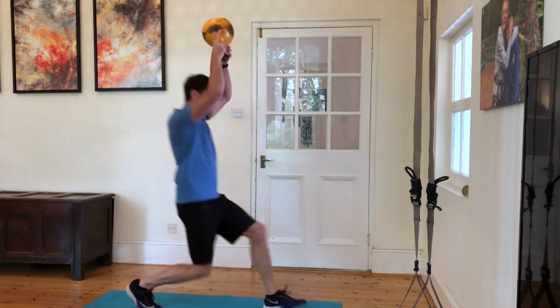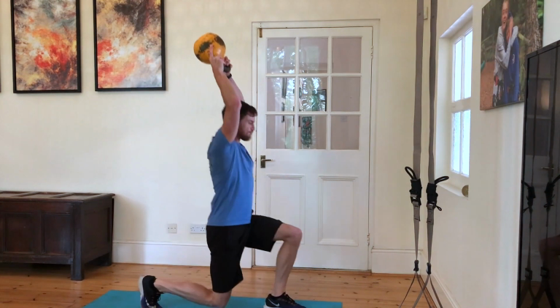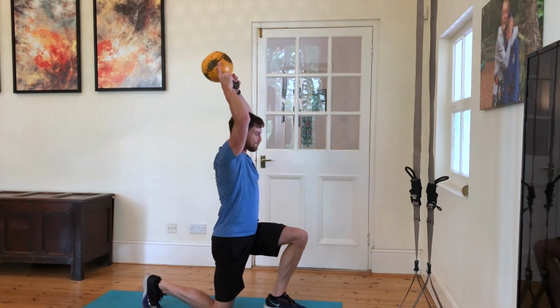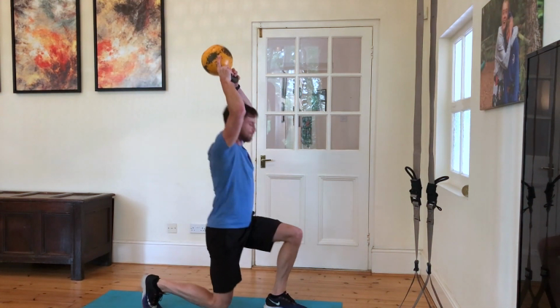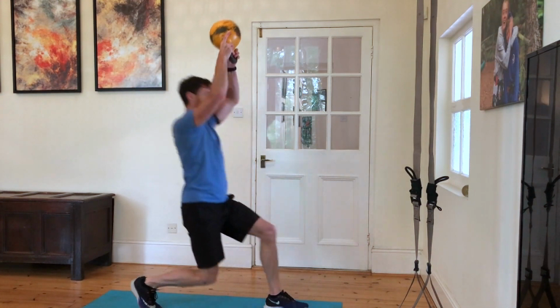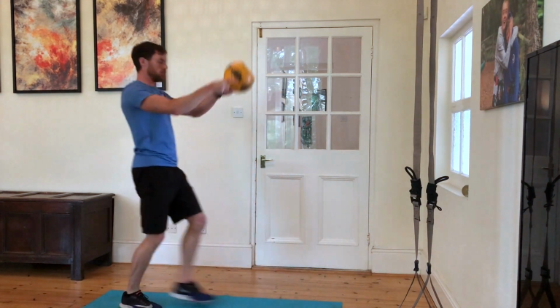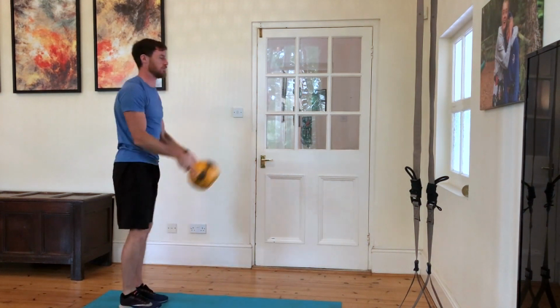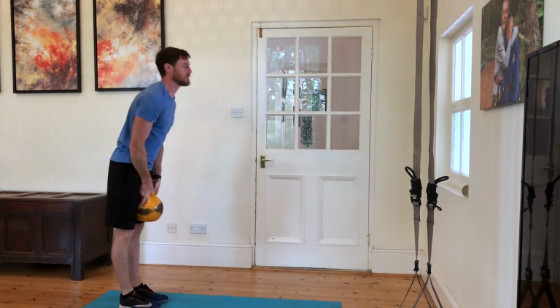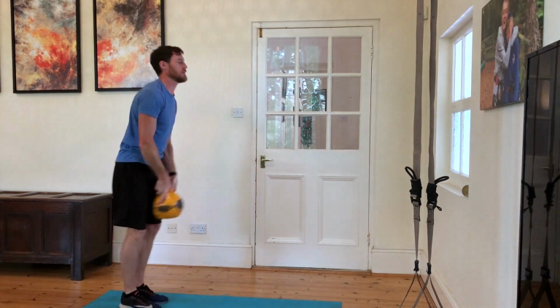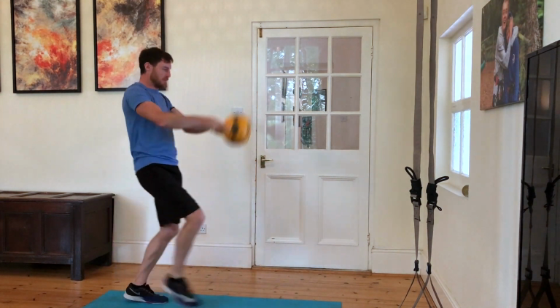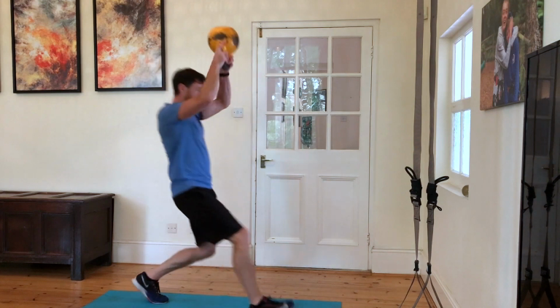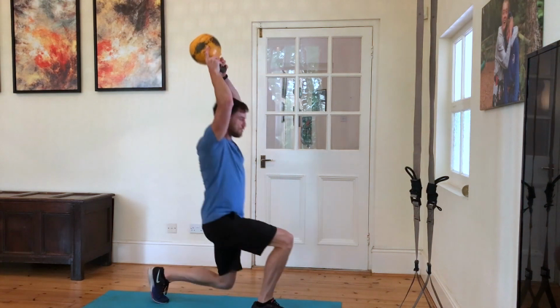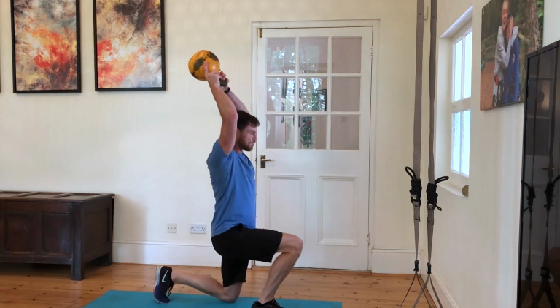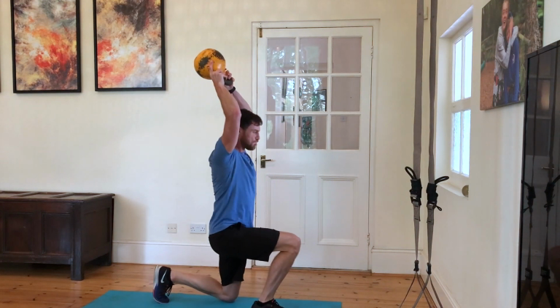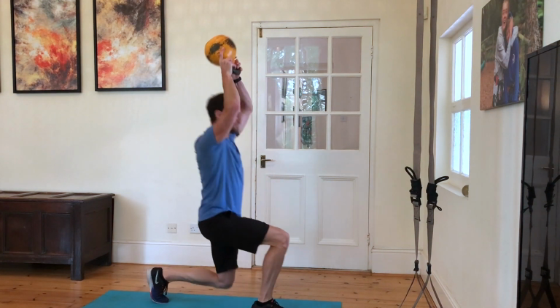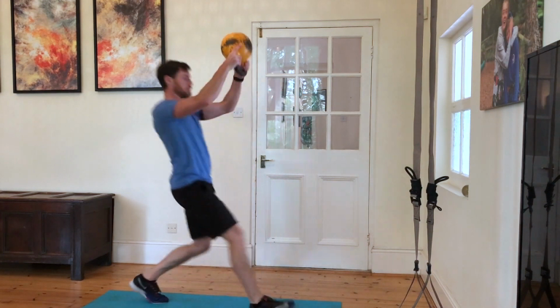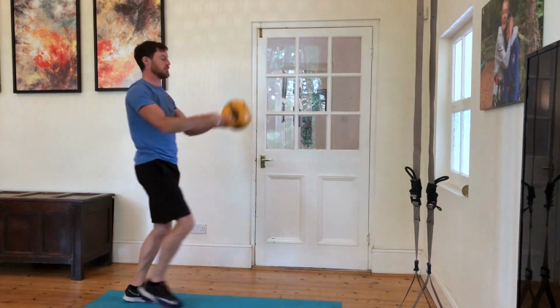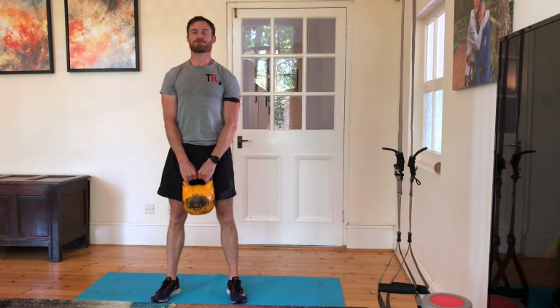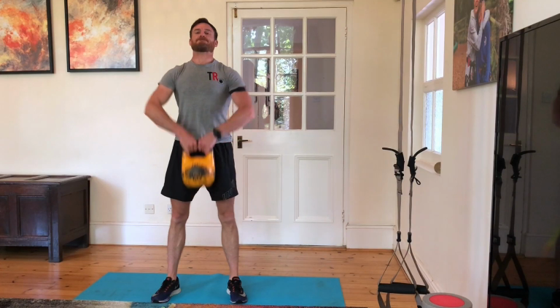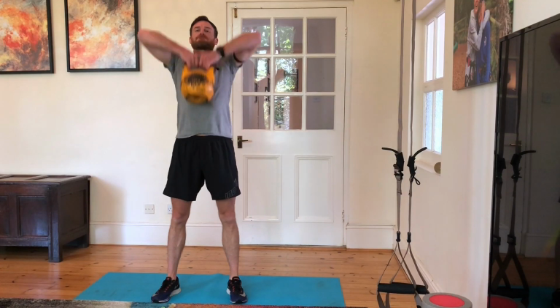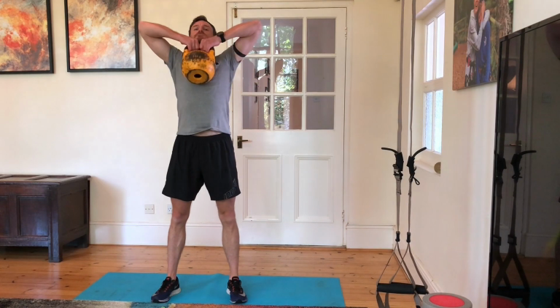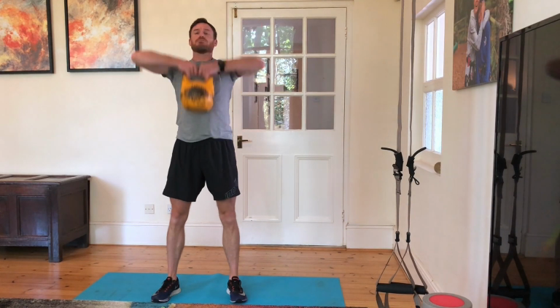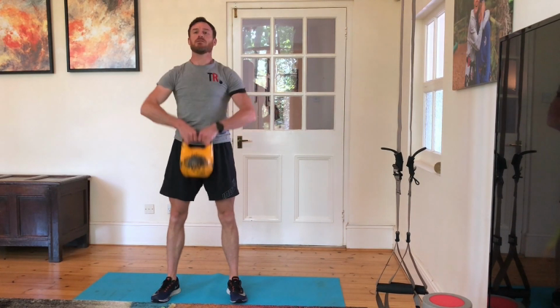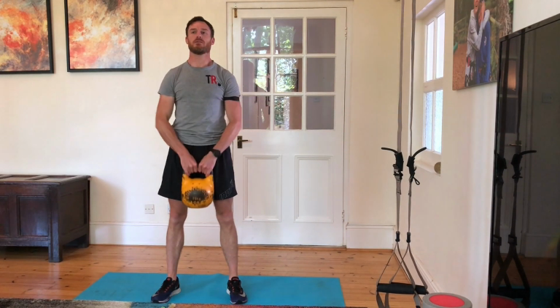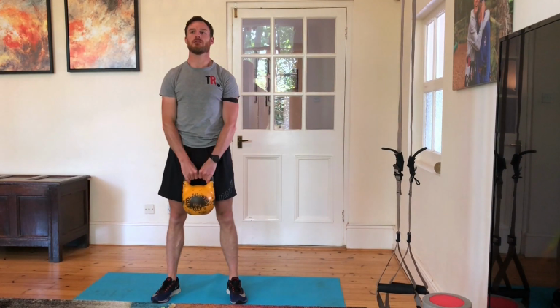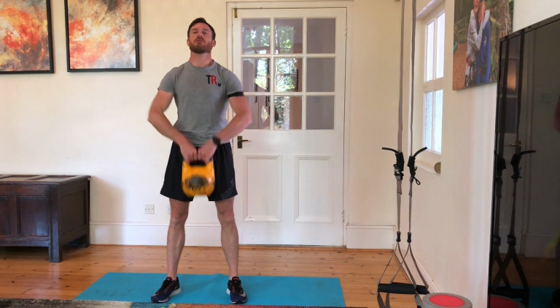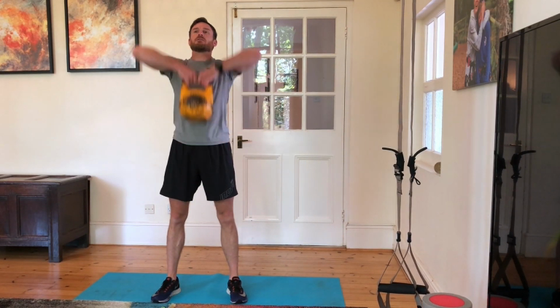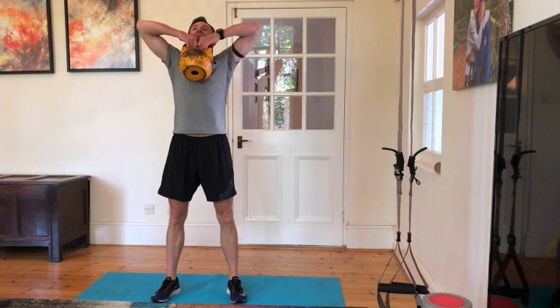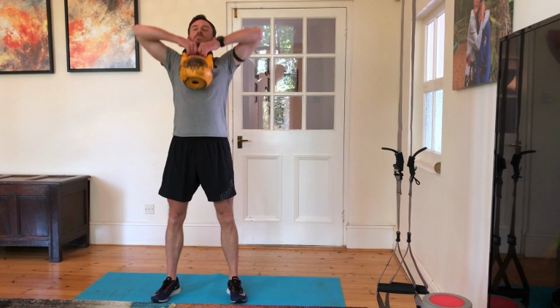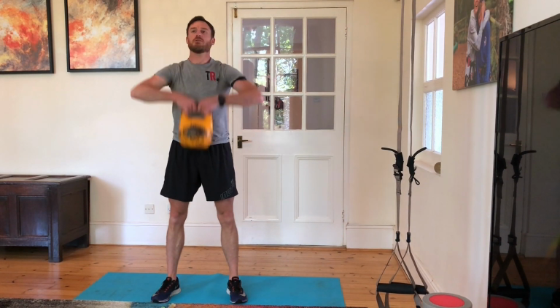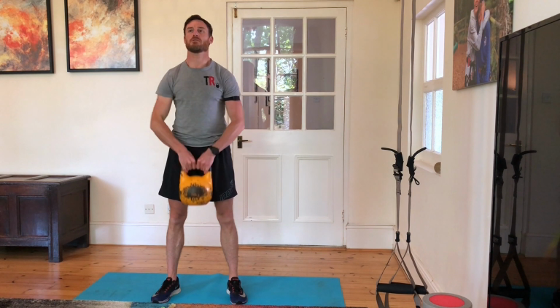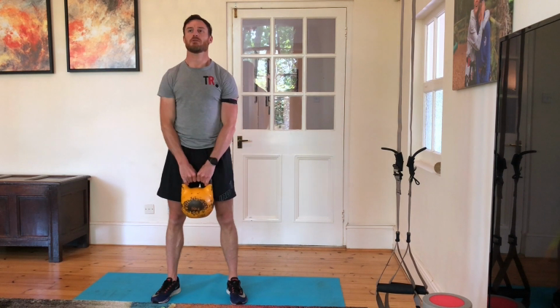Into one minute of lunge raise — kettlebell or appropriate load at the hands, stepping into a lunge raising overhead.